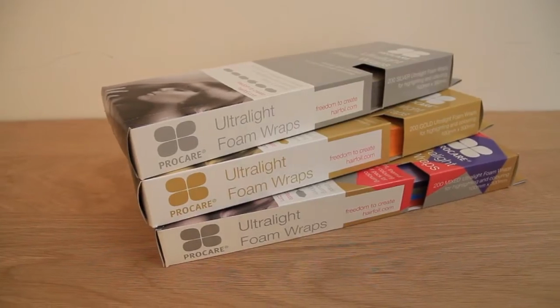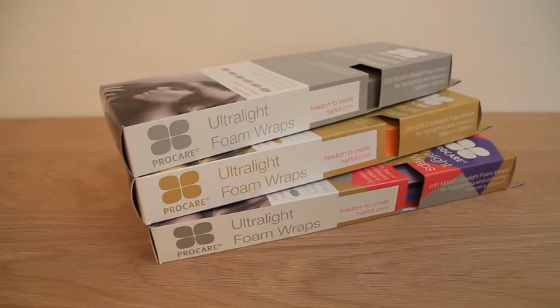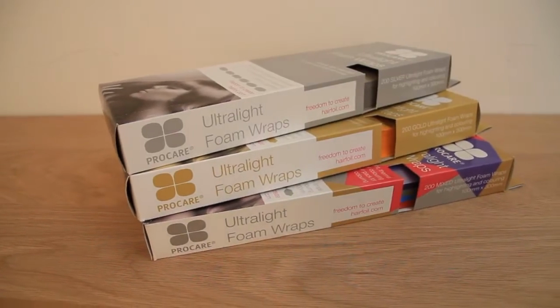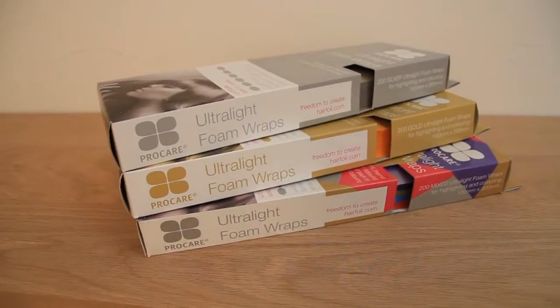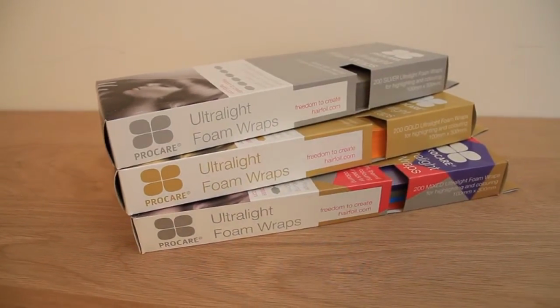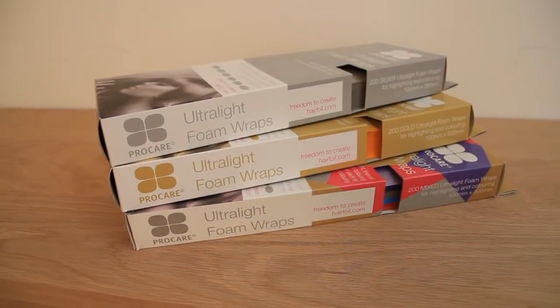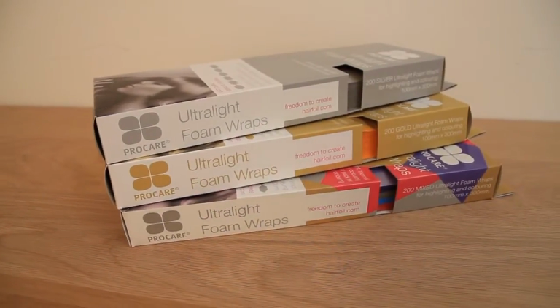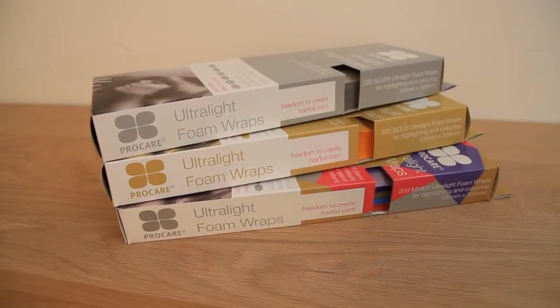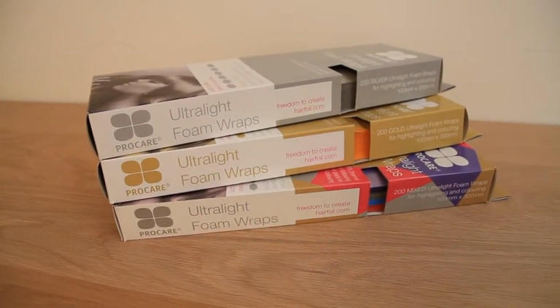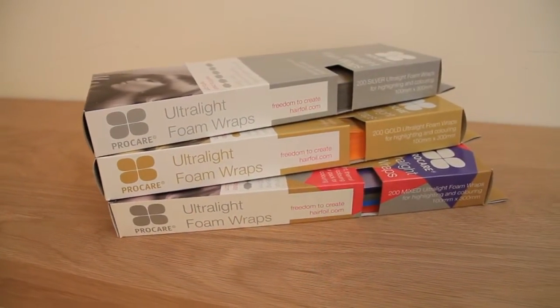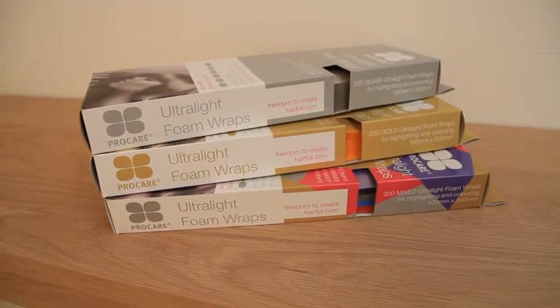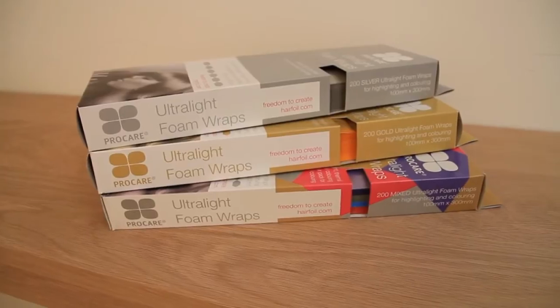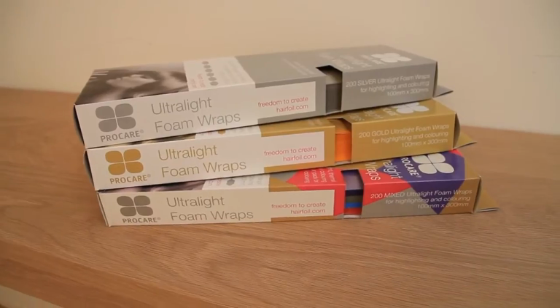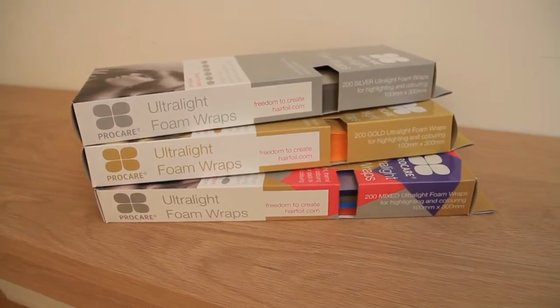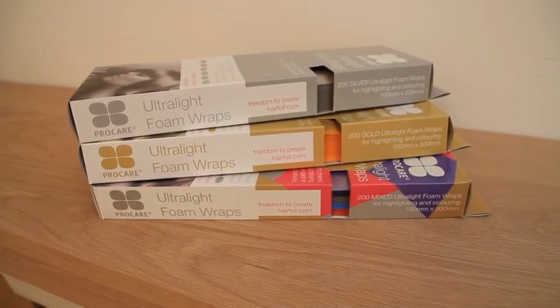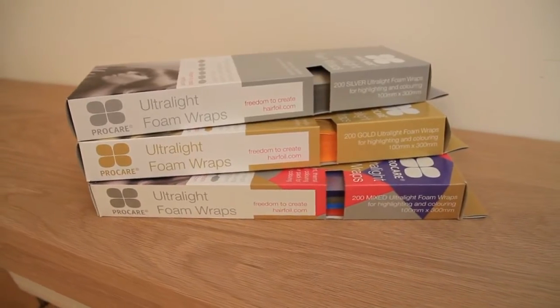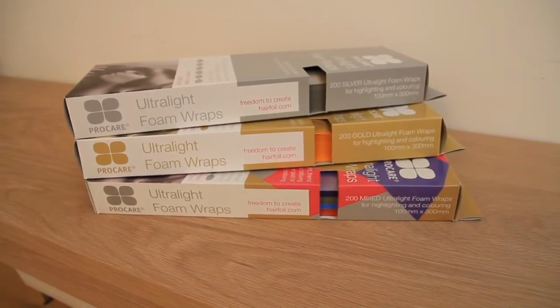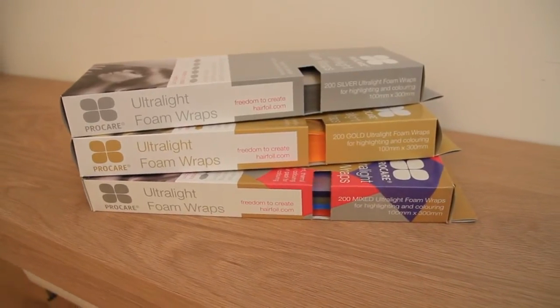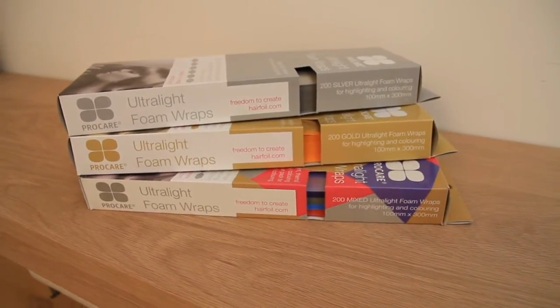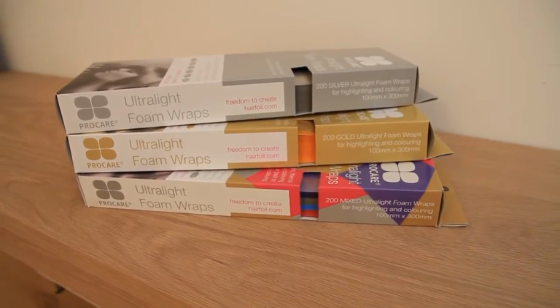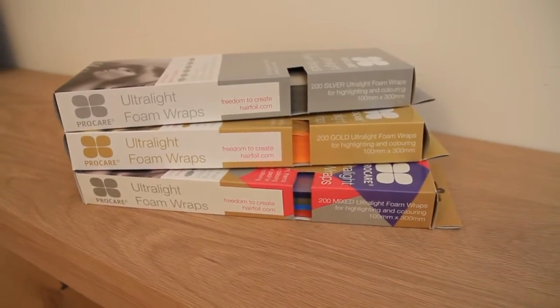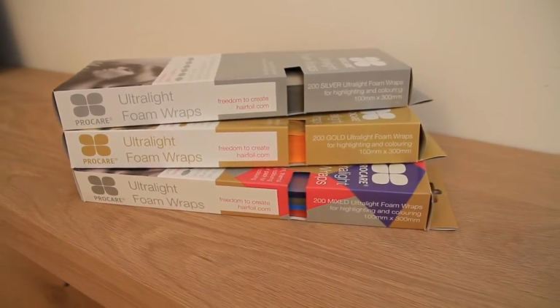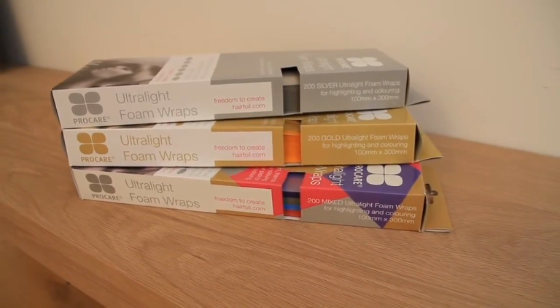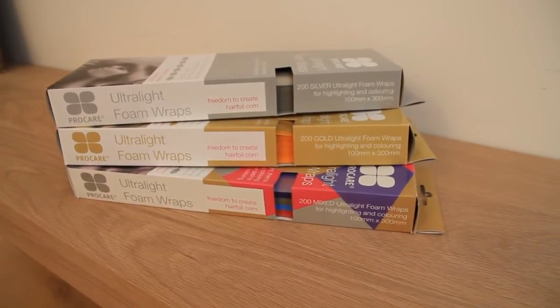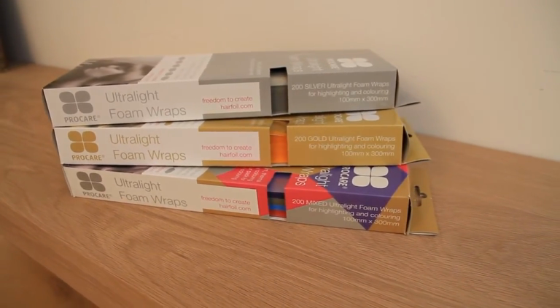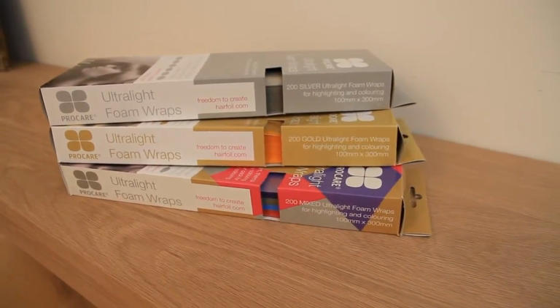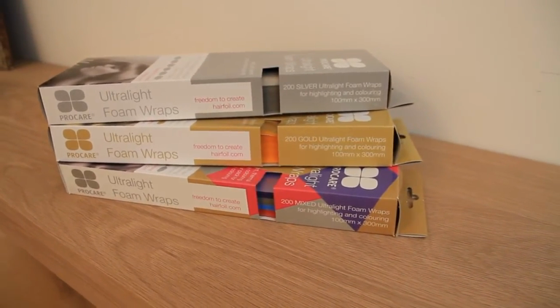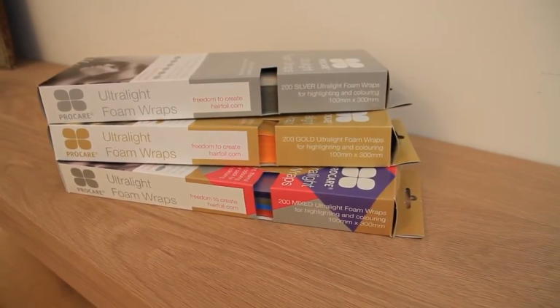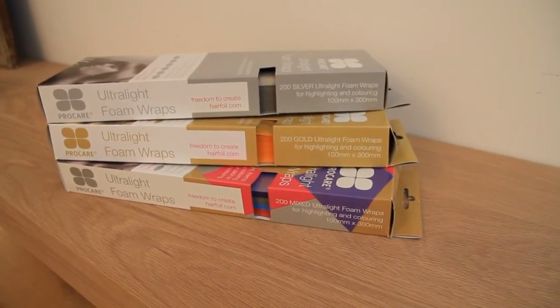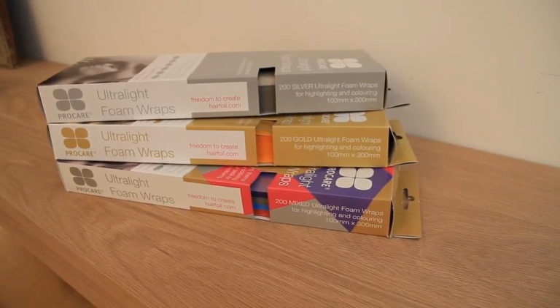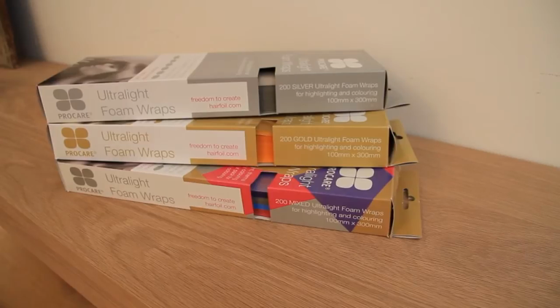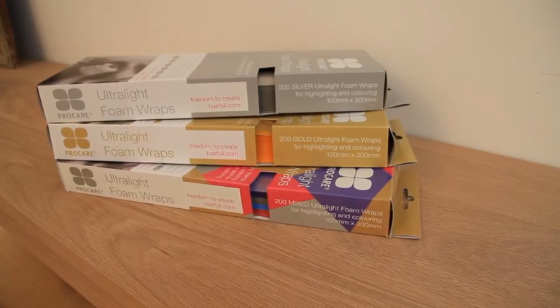ProCare Ultralights are available in silver, gold and multicoloured packs of approximately 200 sheets and offer an interesting alternative to hair foil.